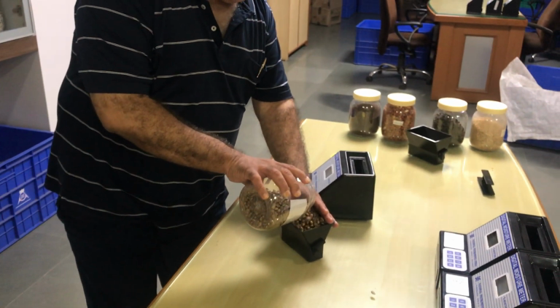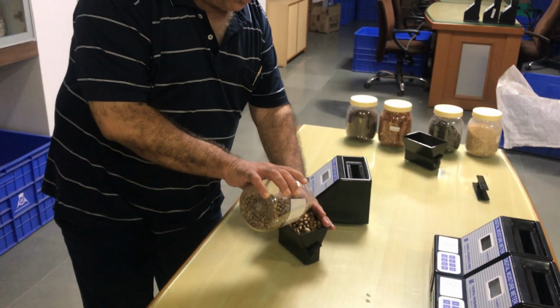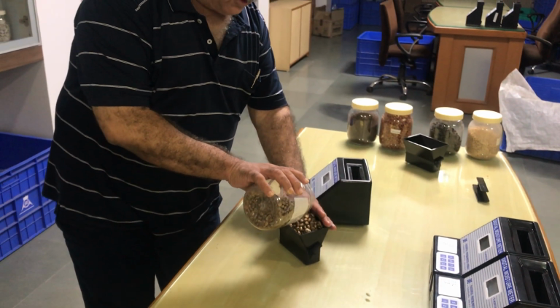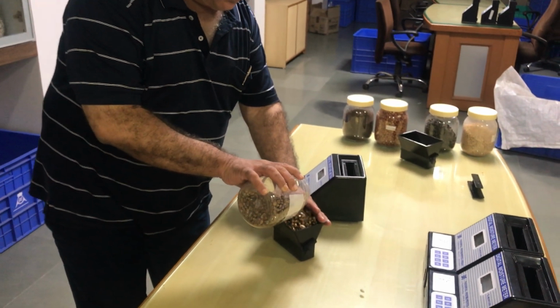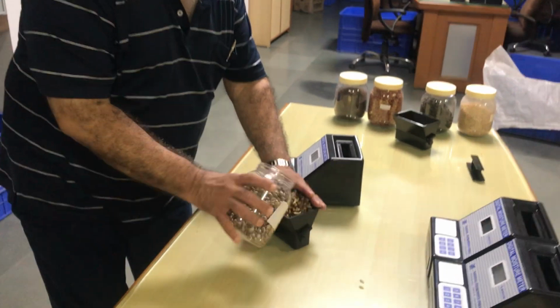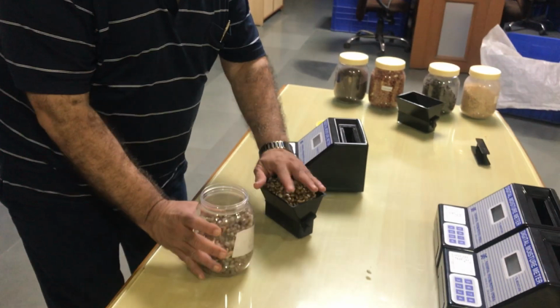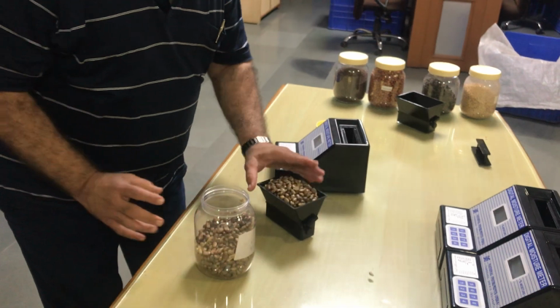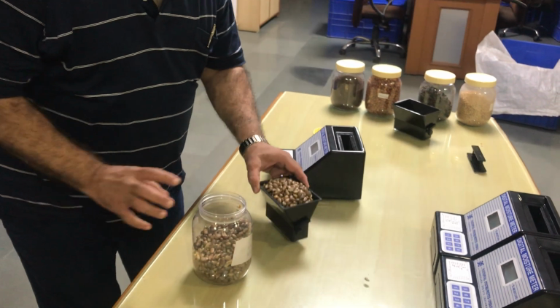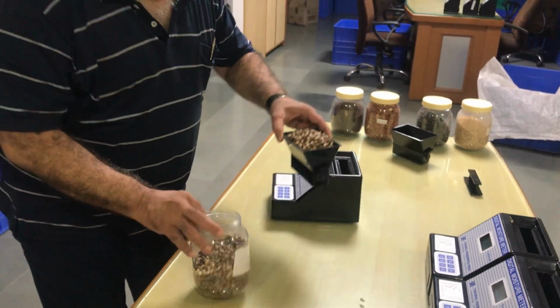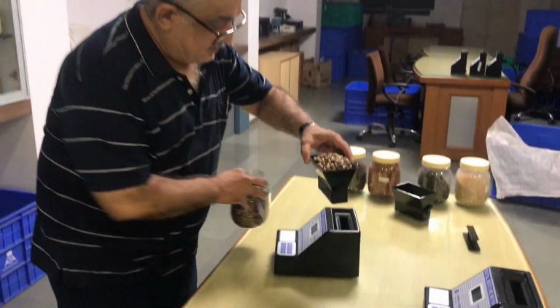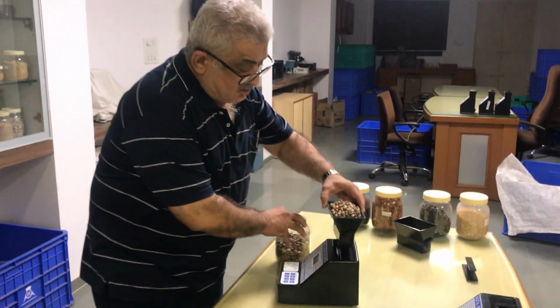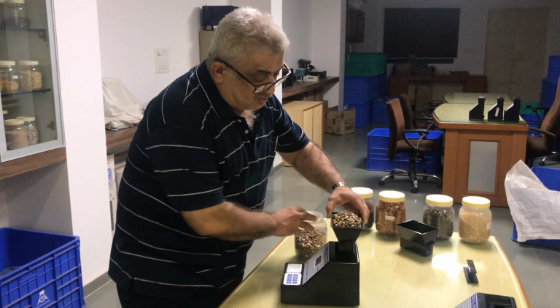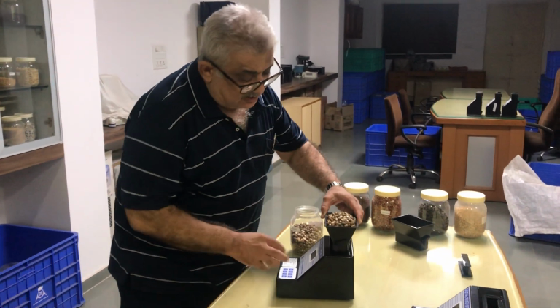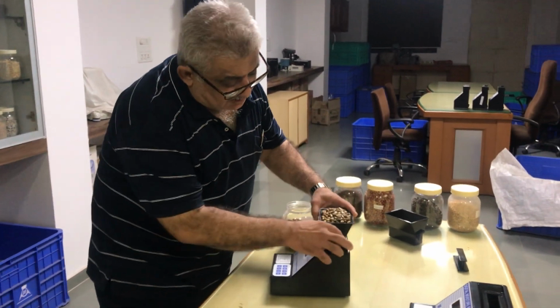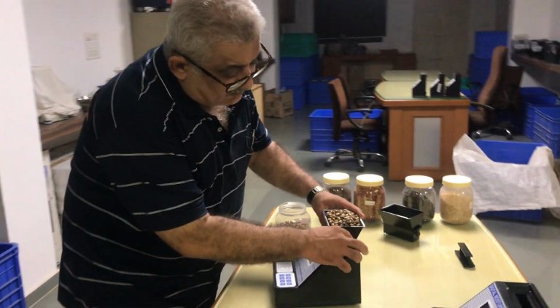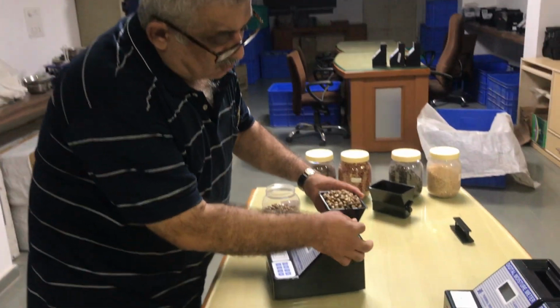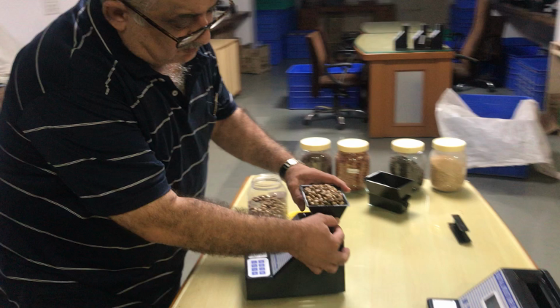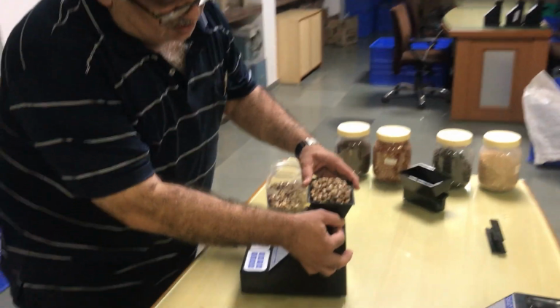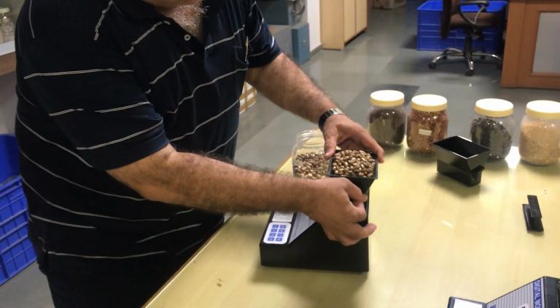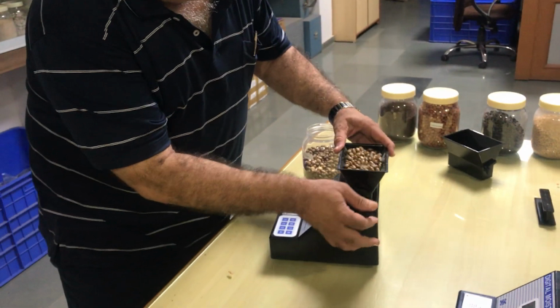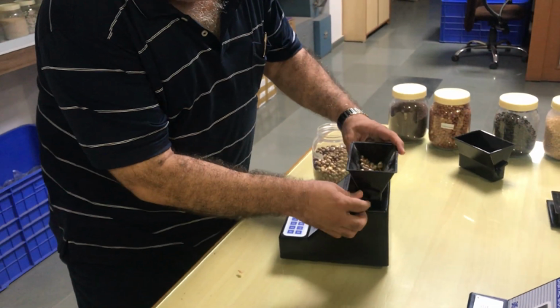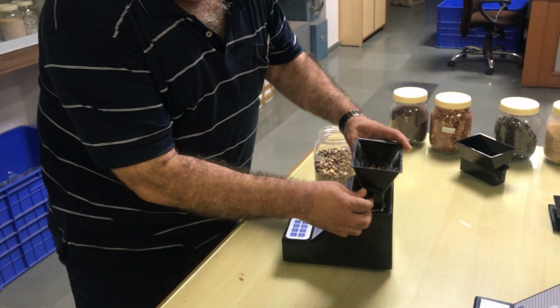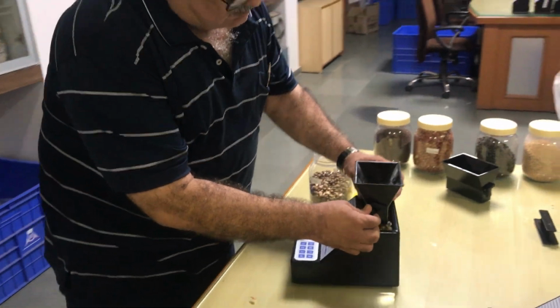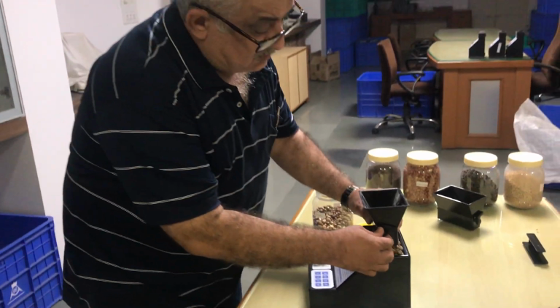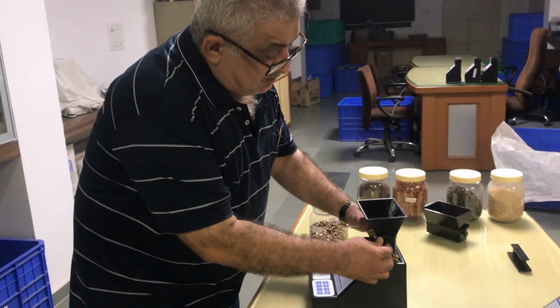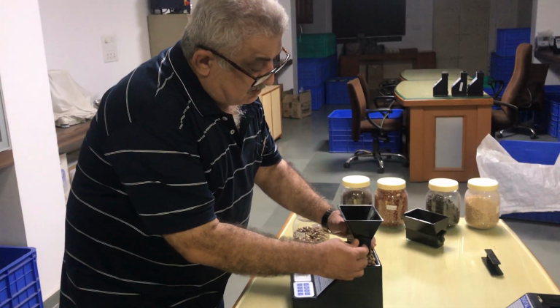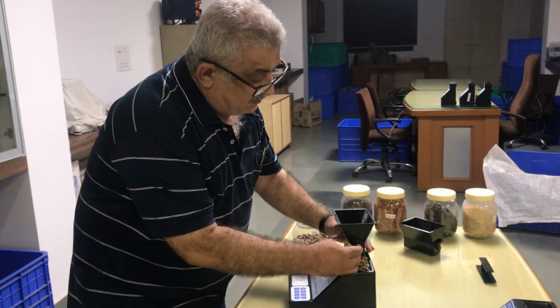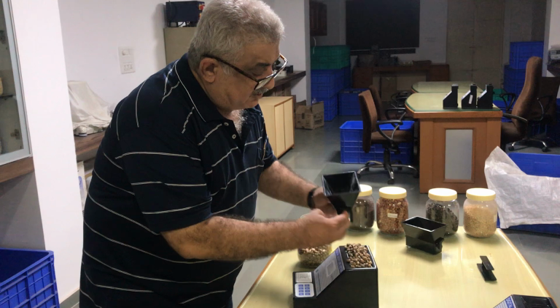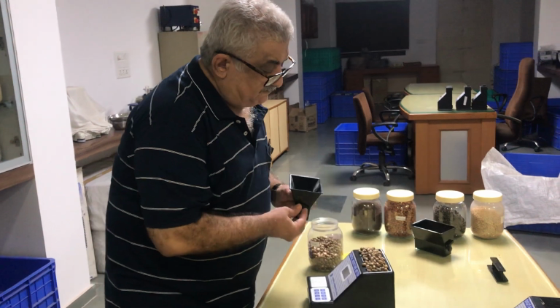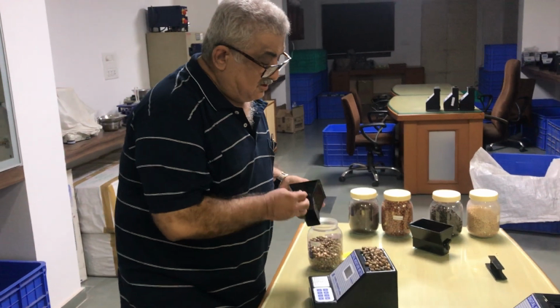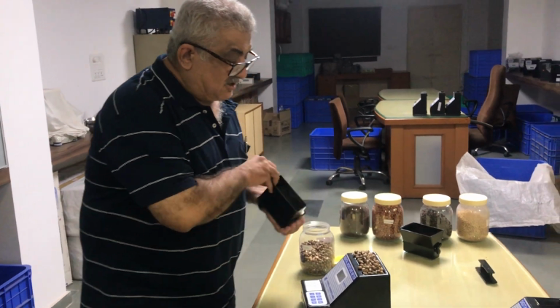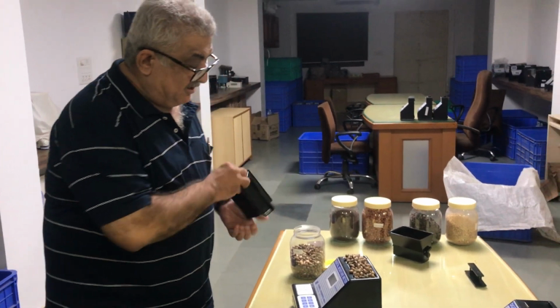You have to fill the castor seed this way. Then you have to see that the right side lever of the hopper comes down. You just drop the lever down, and this will be filled with the castor seed.